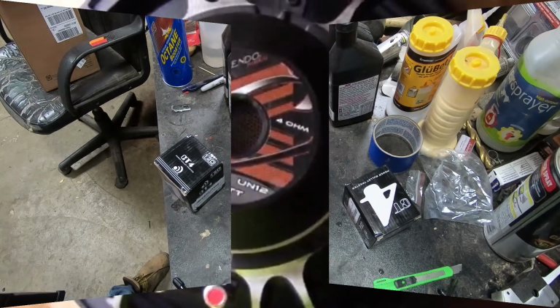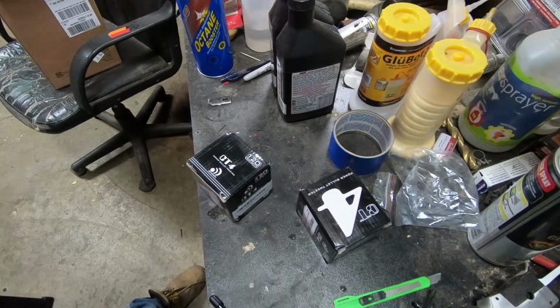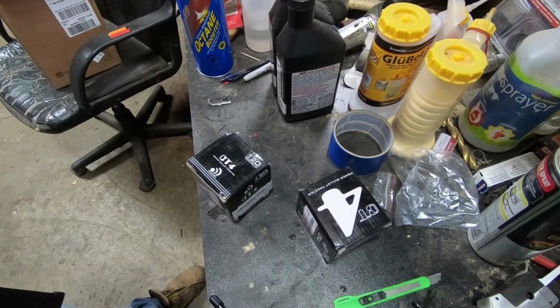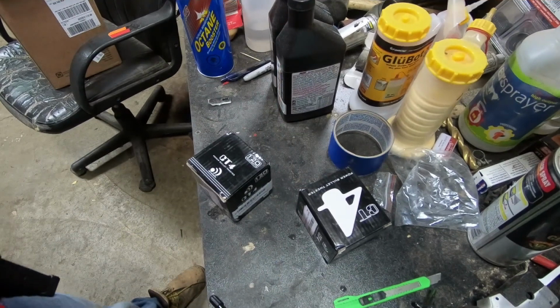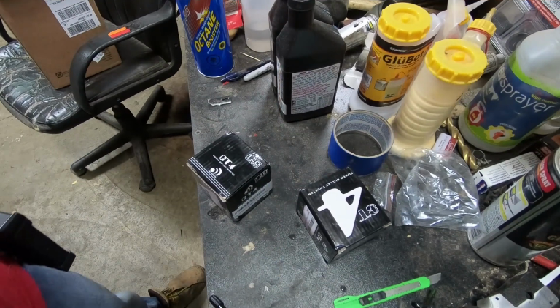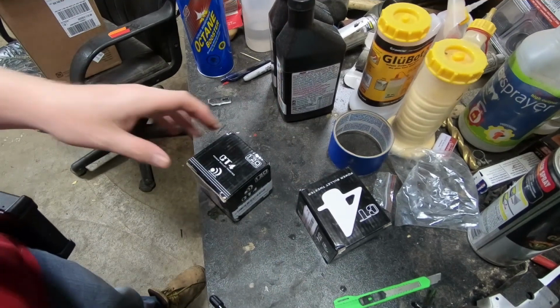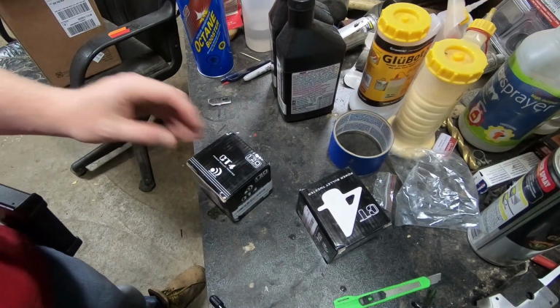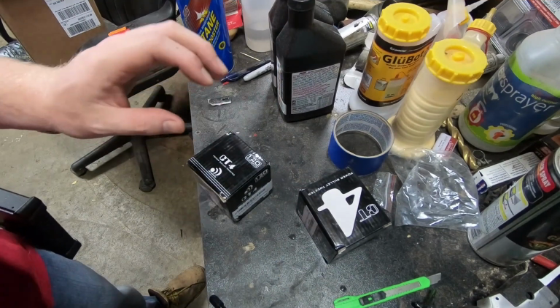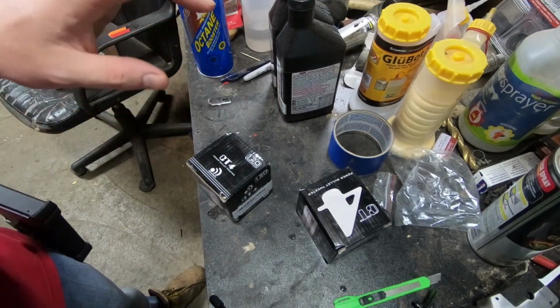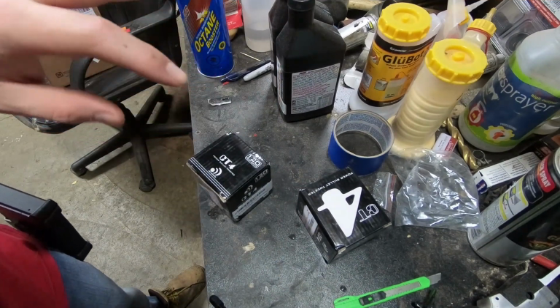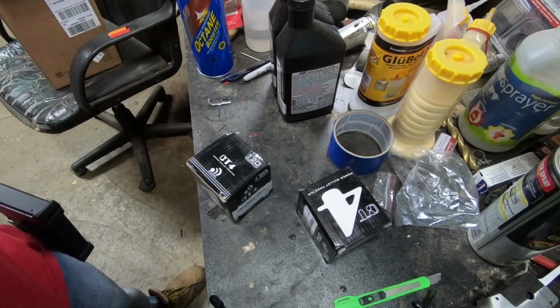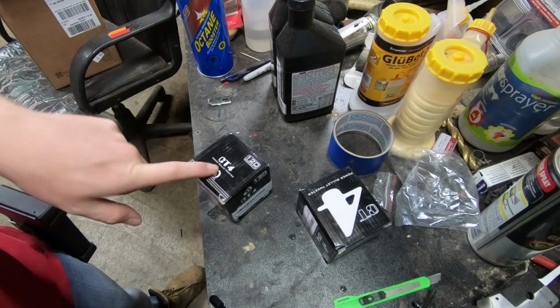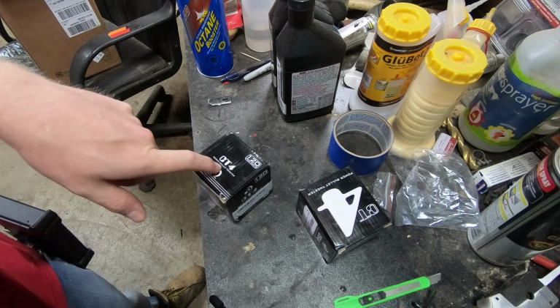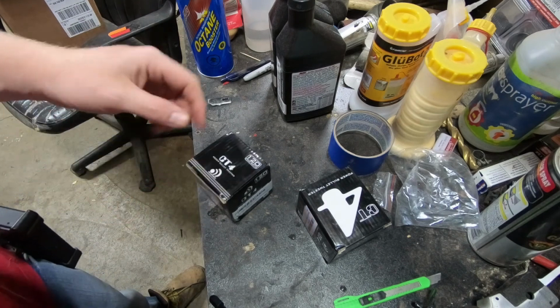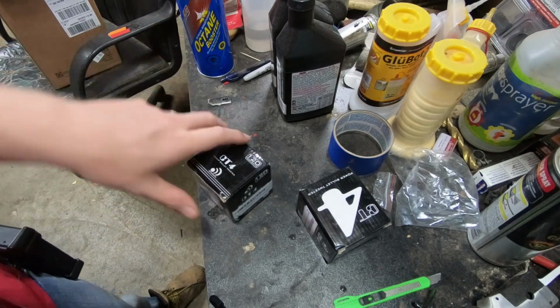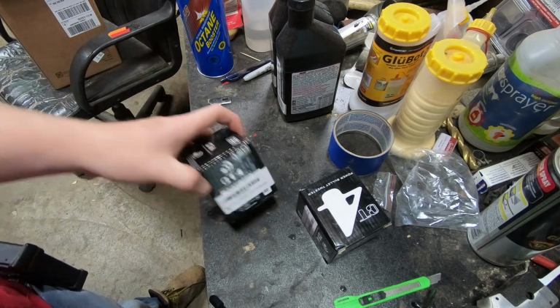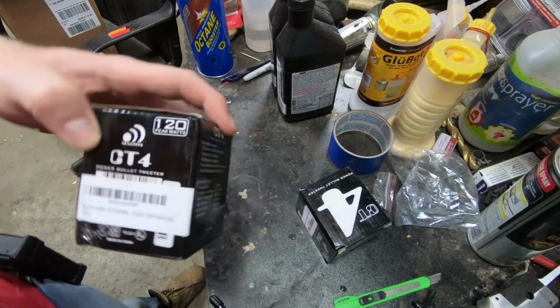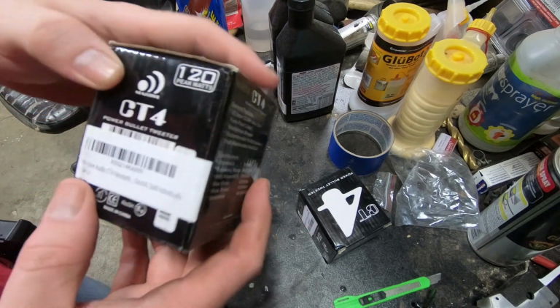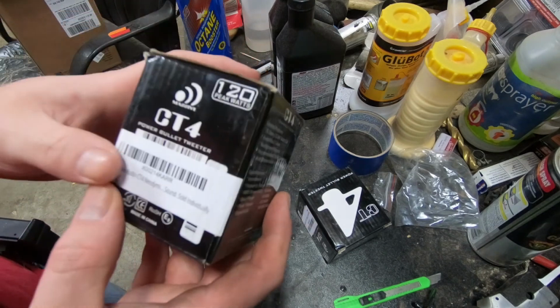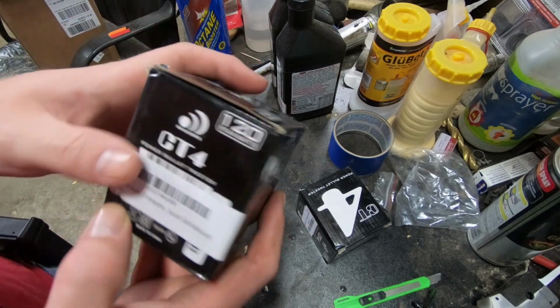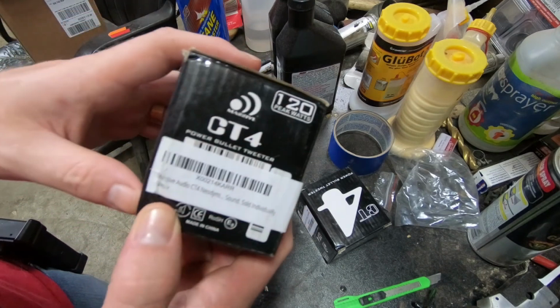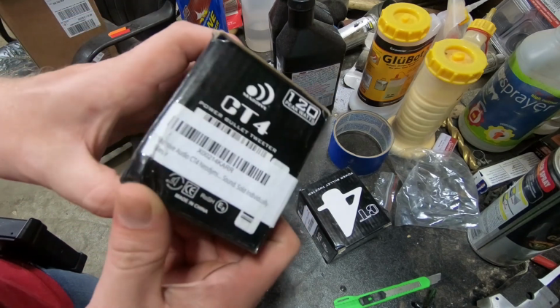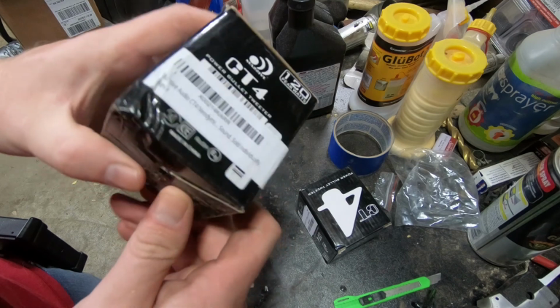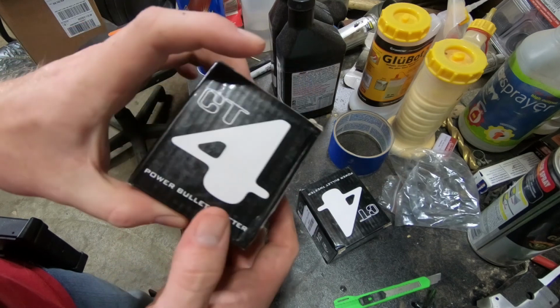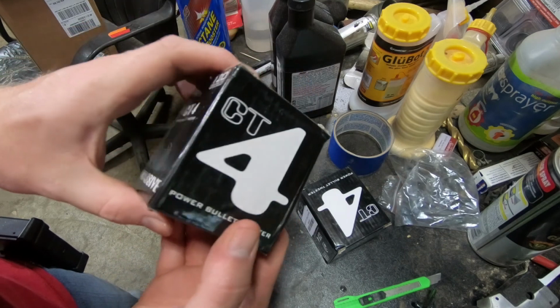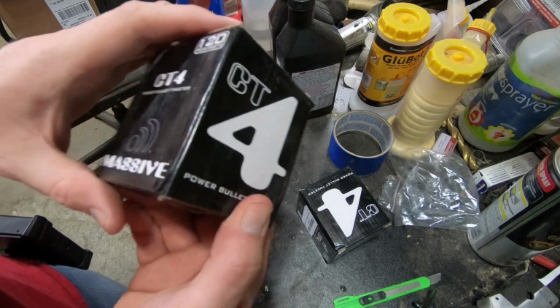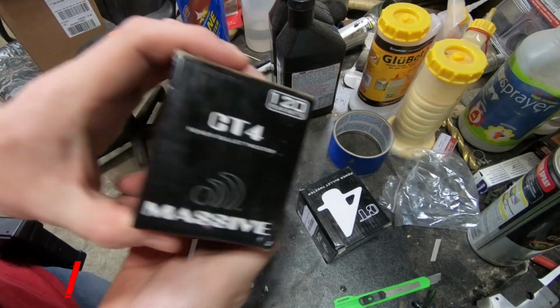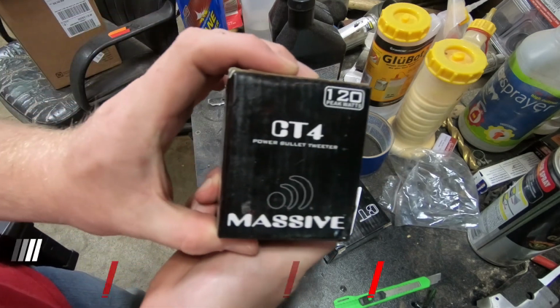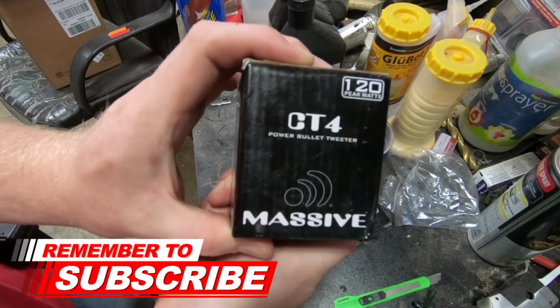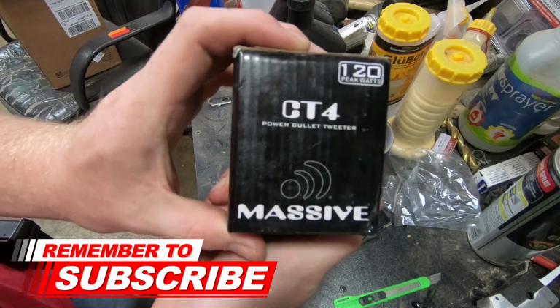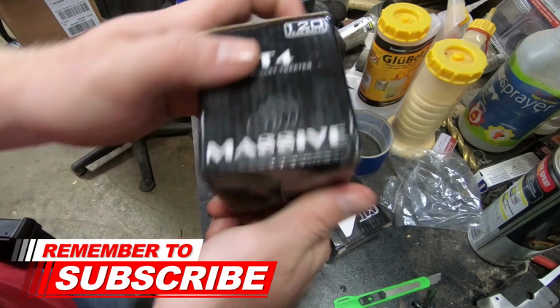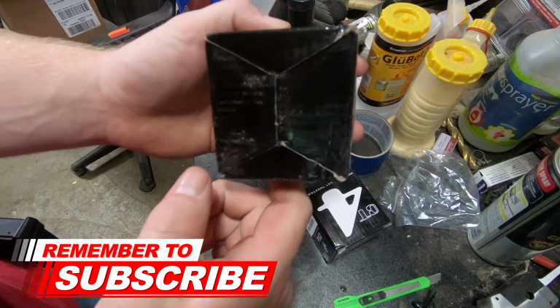What's up guys, welcome to another video. I'm sure you guys know if you're reading the title, this is another tweeter review. I'm working on some door panels and these will be going in there. These are the Massive Audio neodymium tweeters.